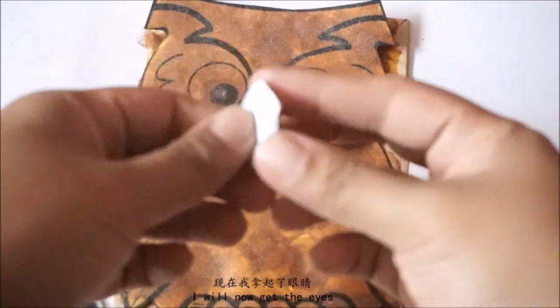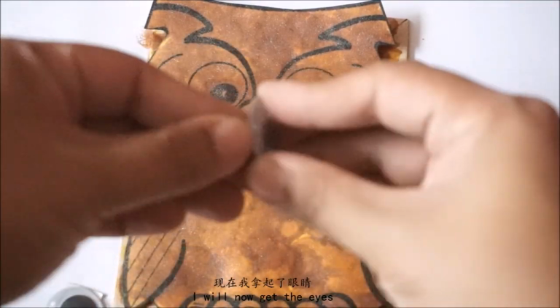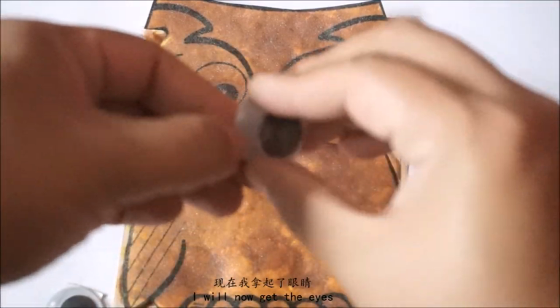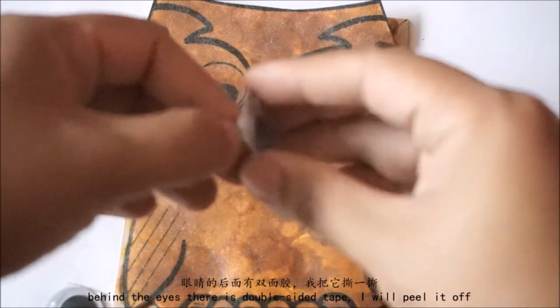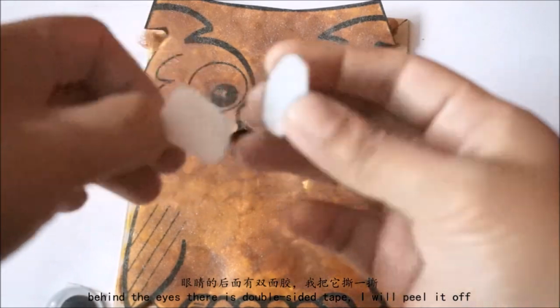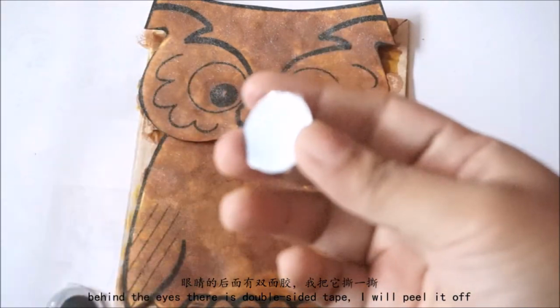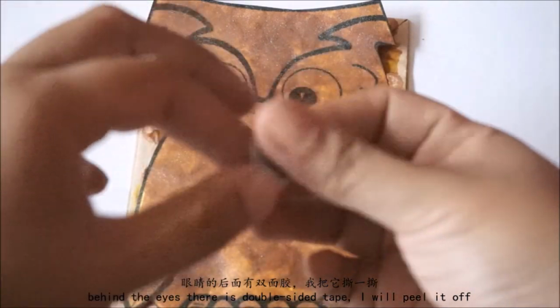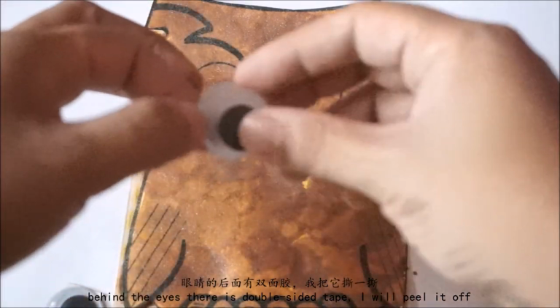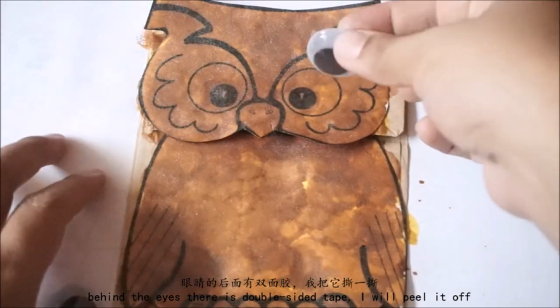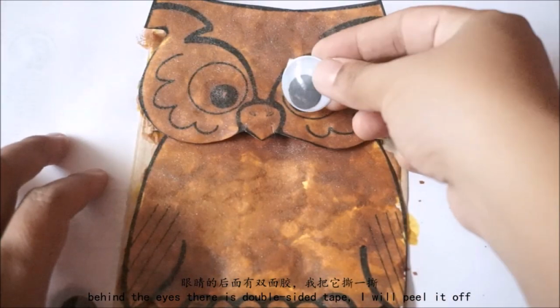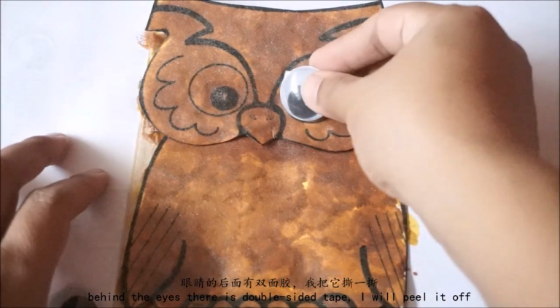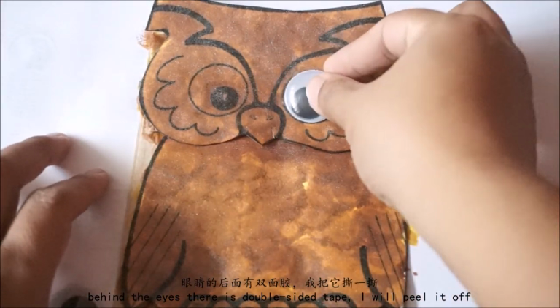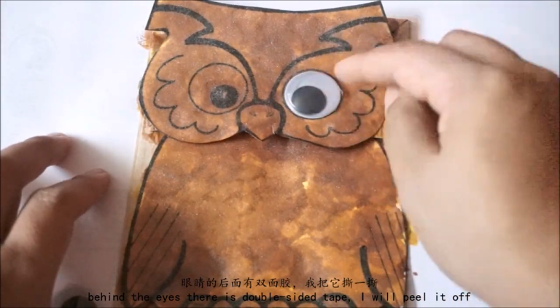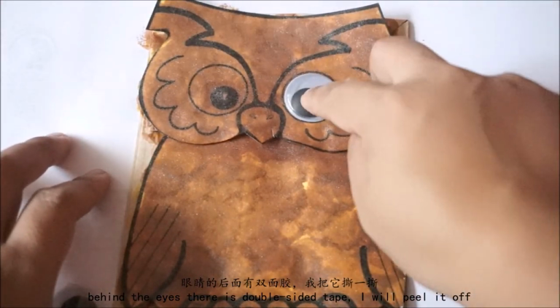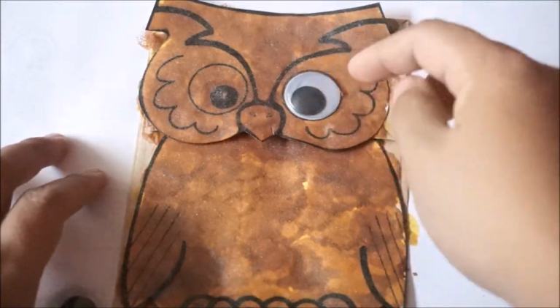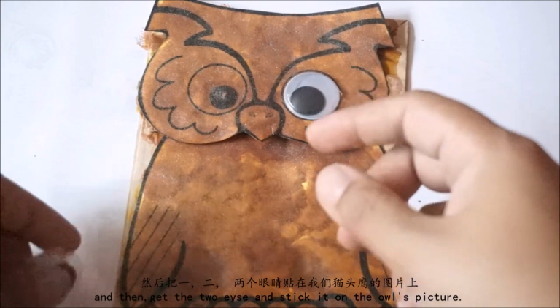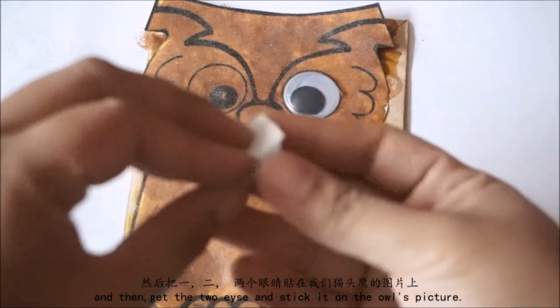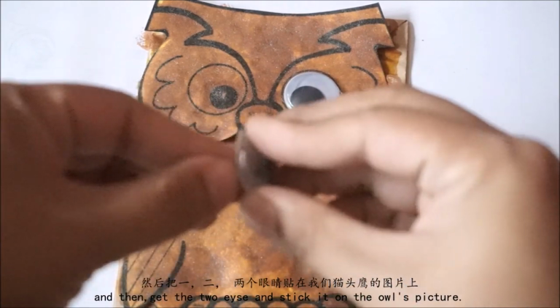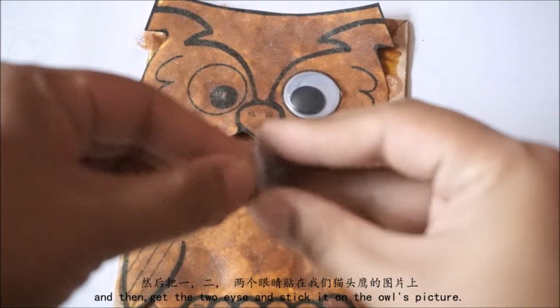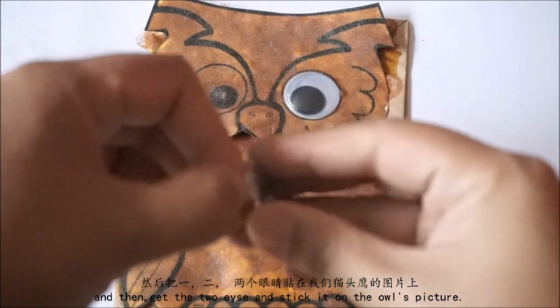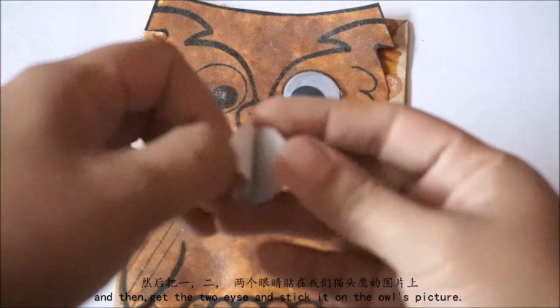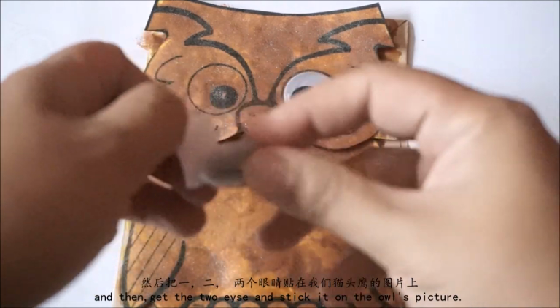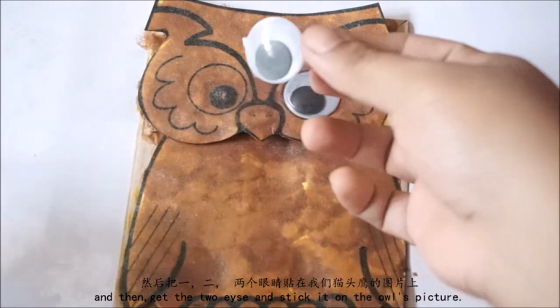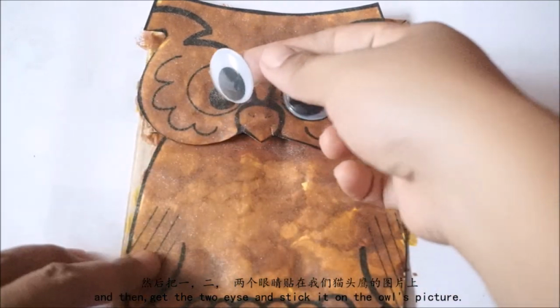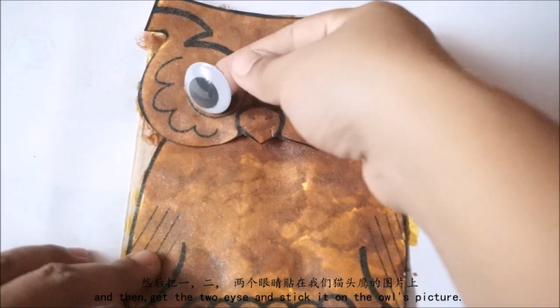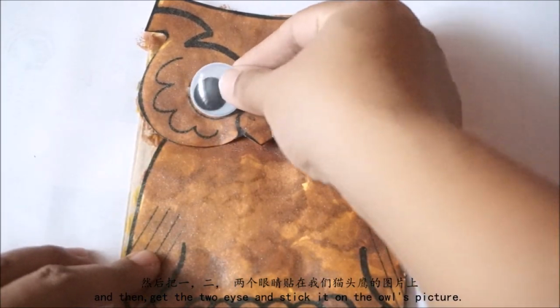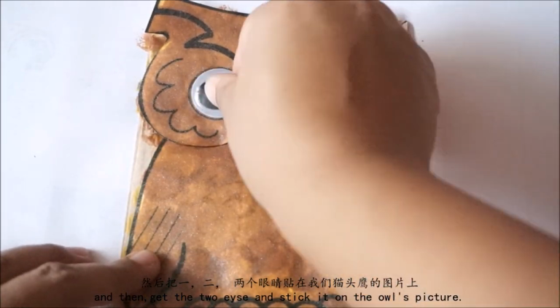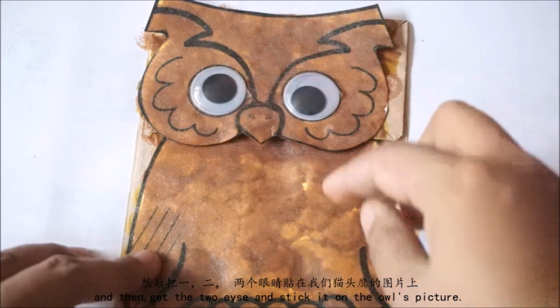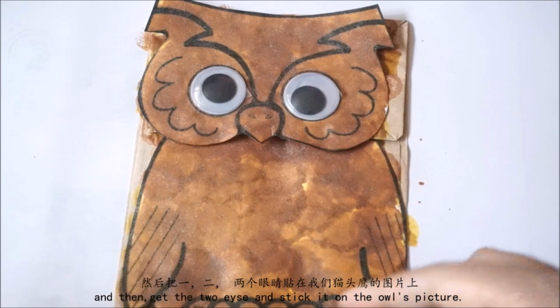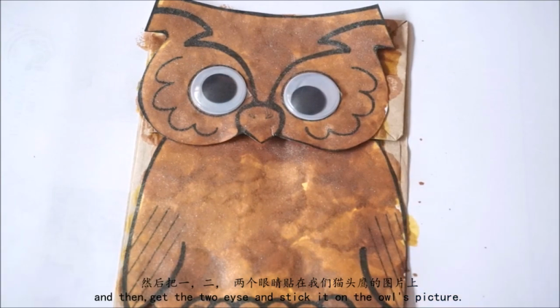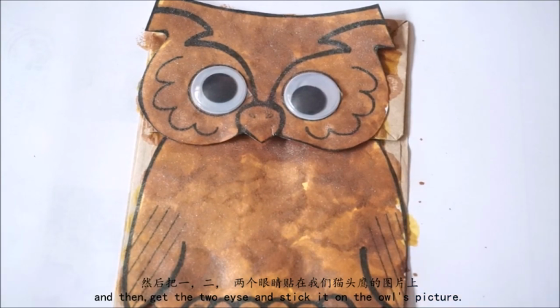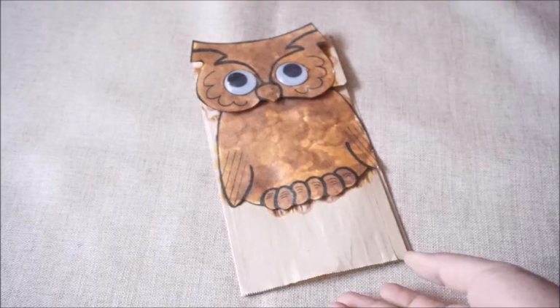现在我拿起了眼睛。眼睛的后面有双面胶，然后我们把它撕一撕，然后把一、二，两个眼睛贴在我们的猫头鹰的图片上。